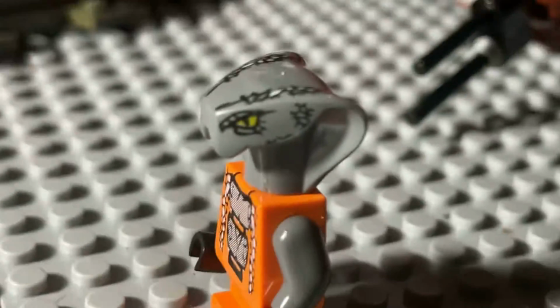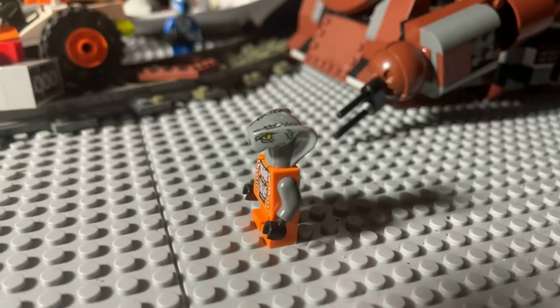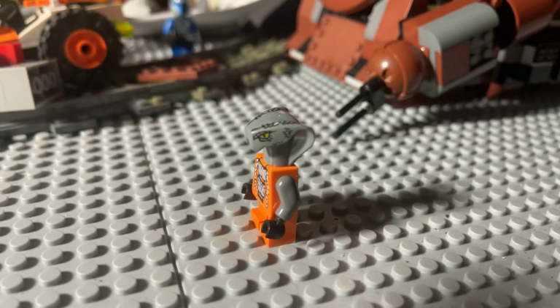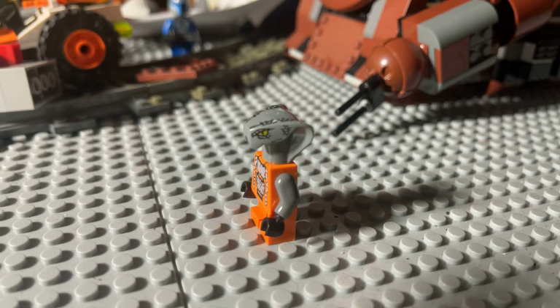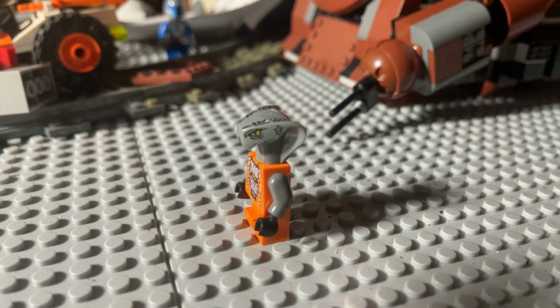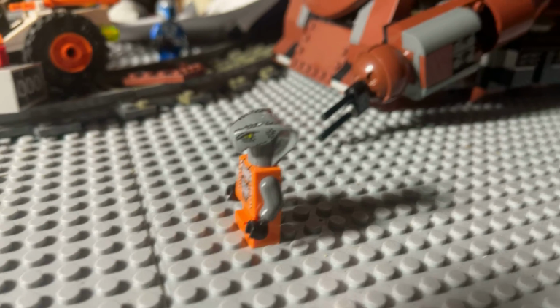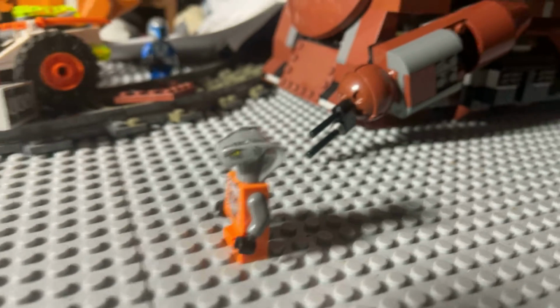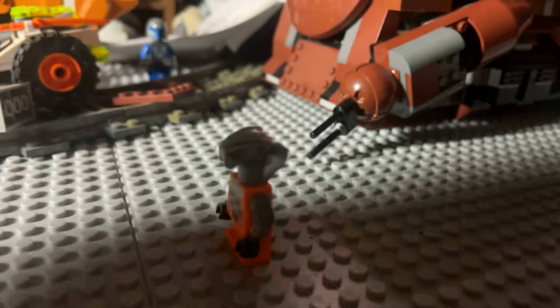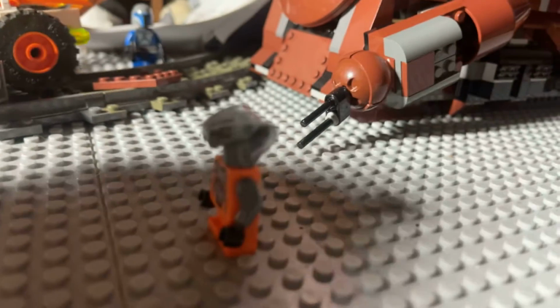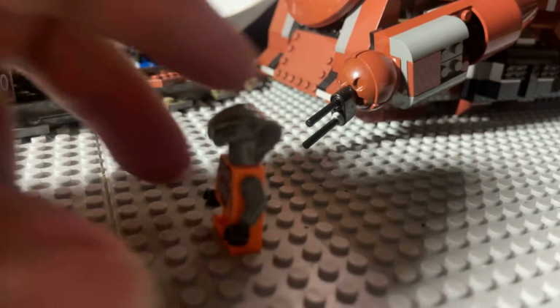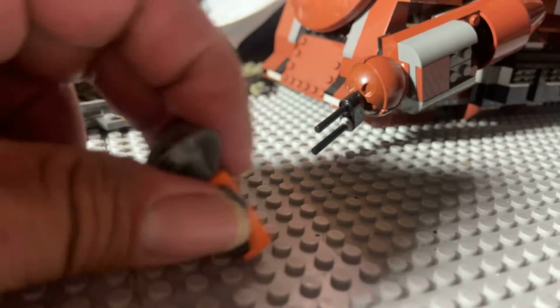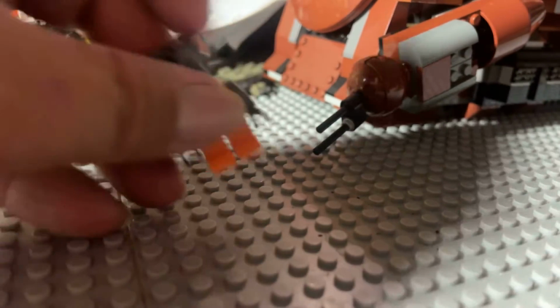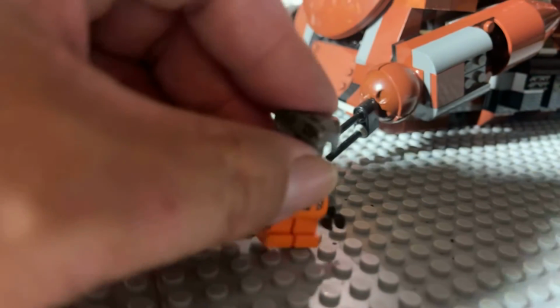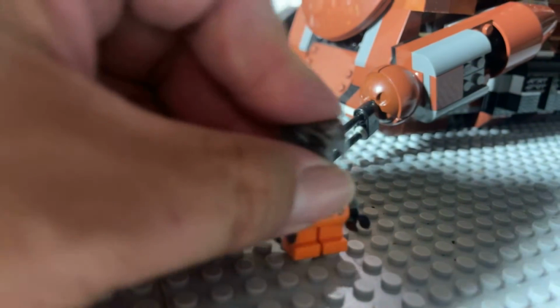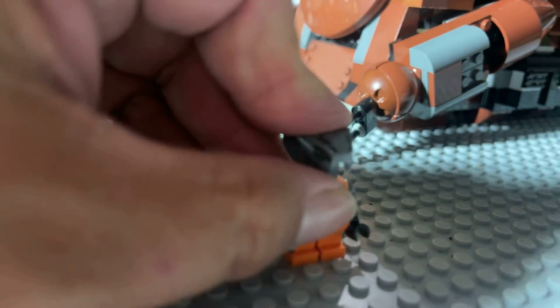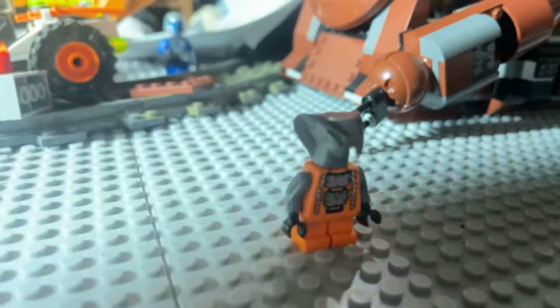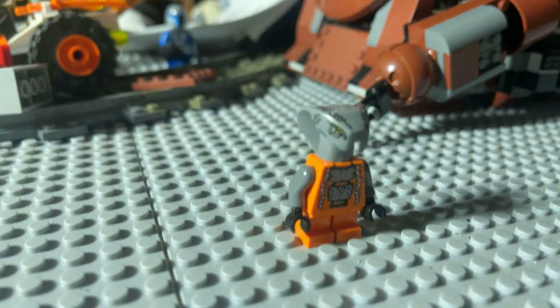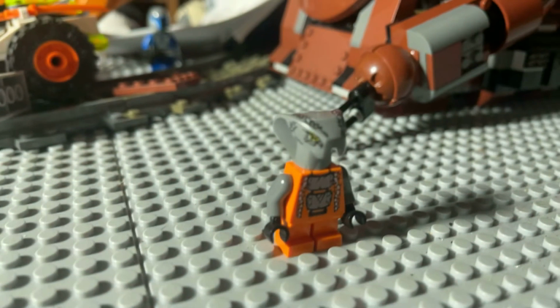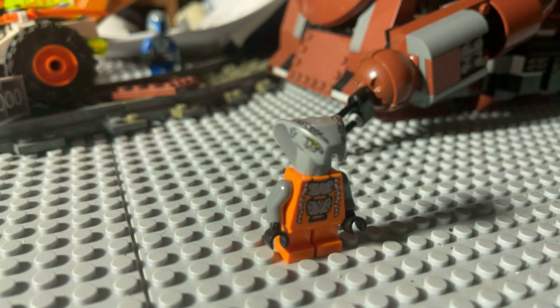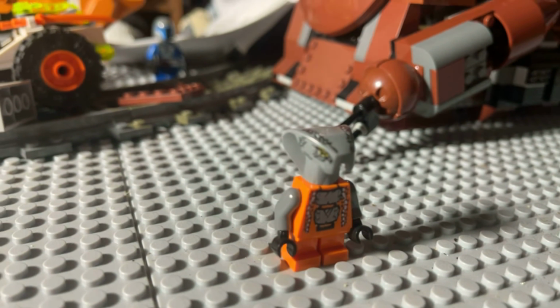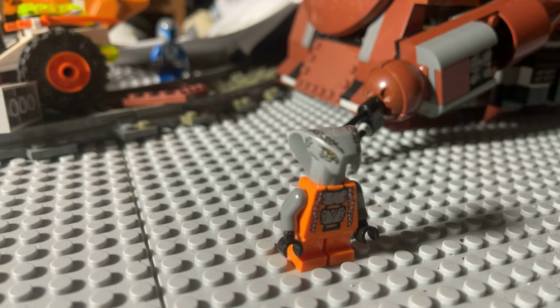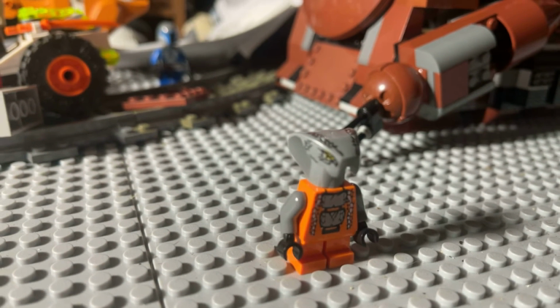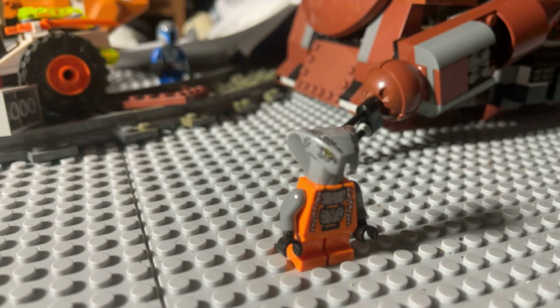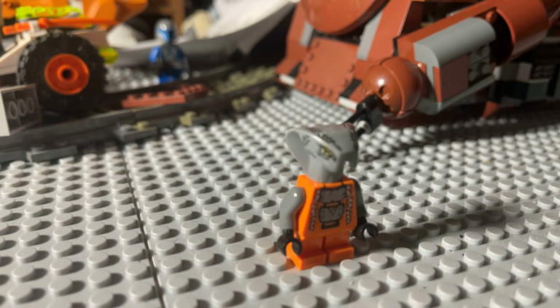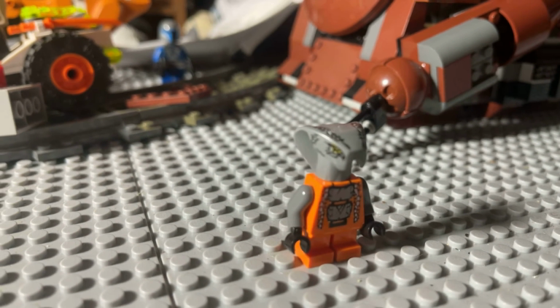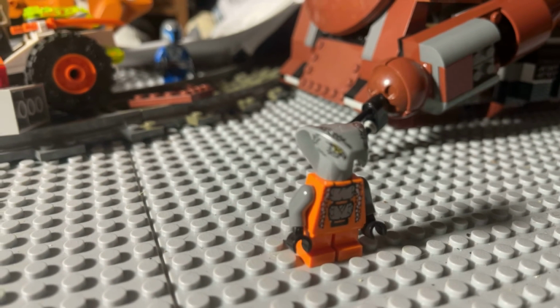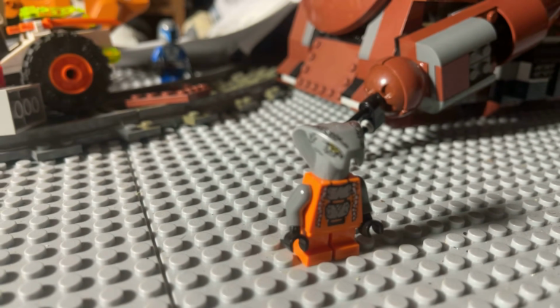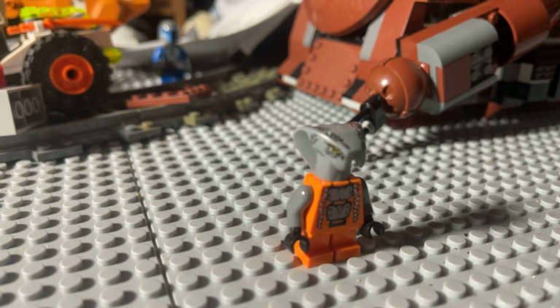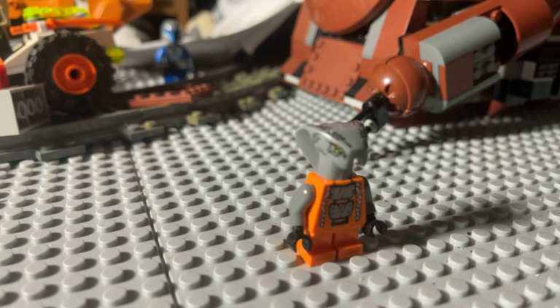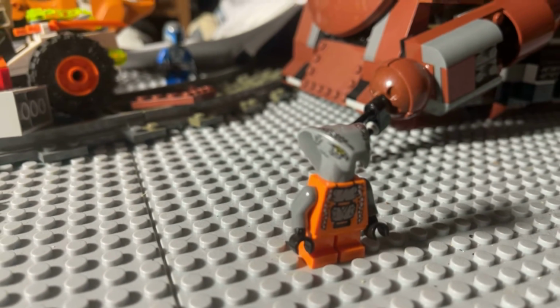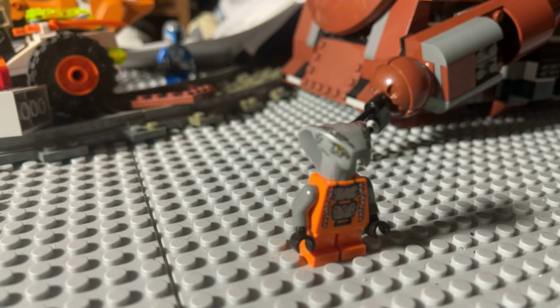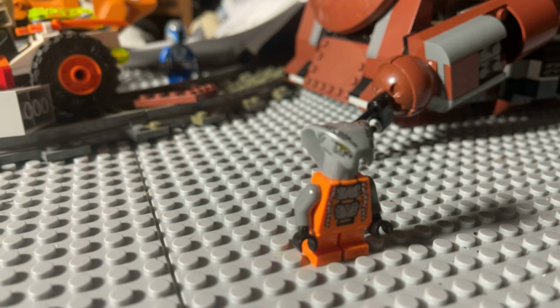Interesting figure at any rate. I still appreciate Ninjago figures just for the unique molds that come out from them, and sometimes the unique accessories.